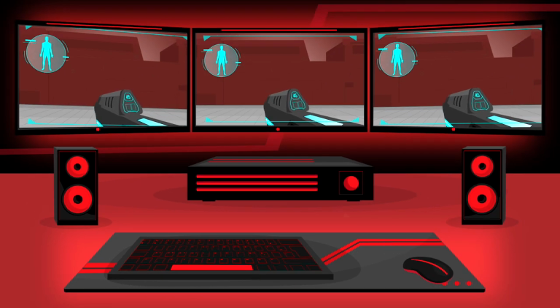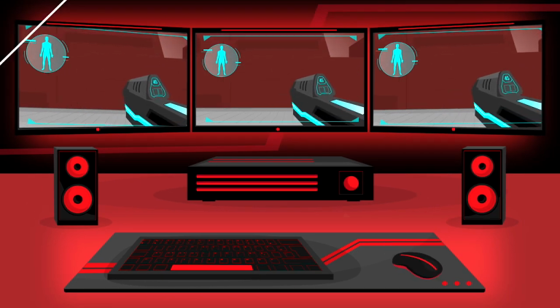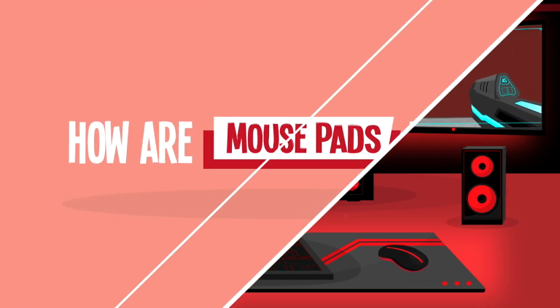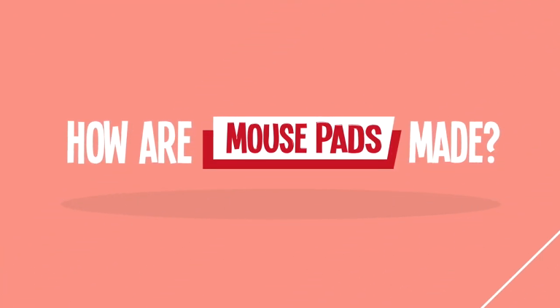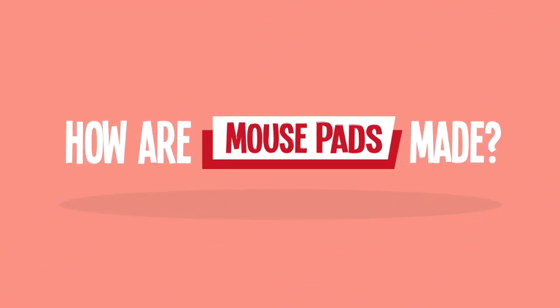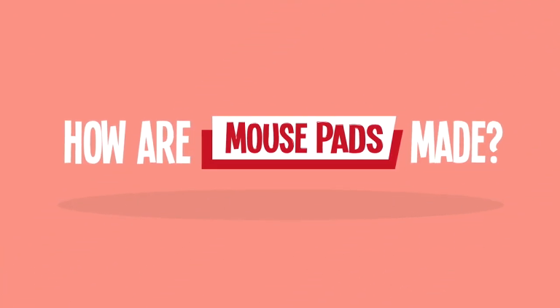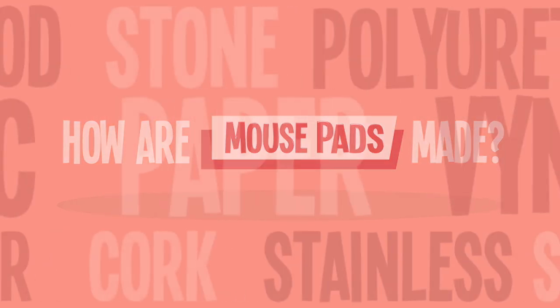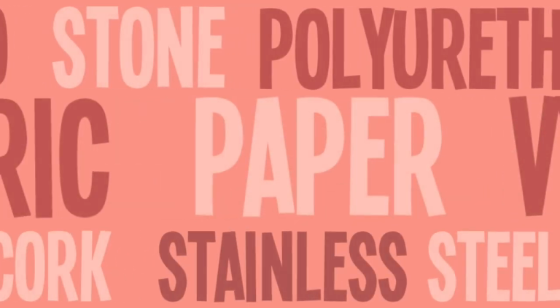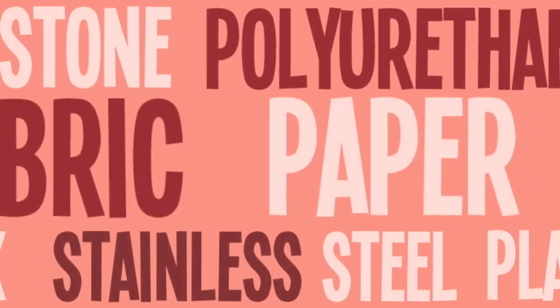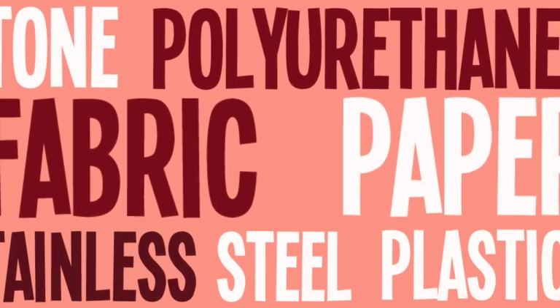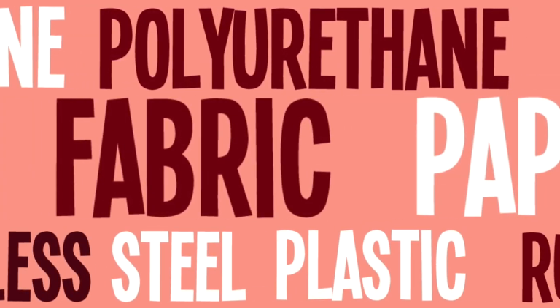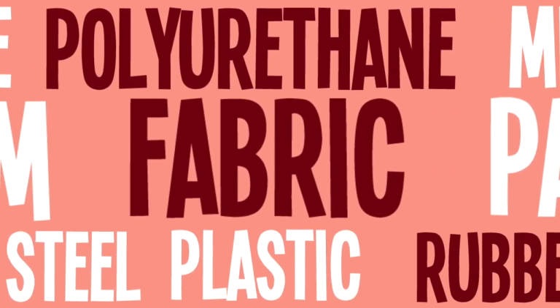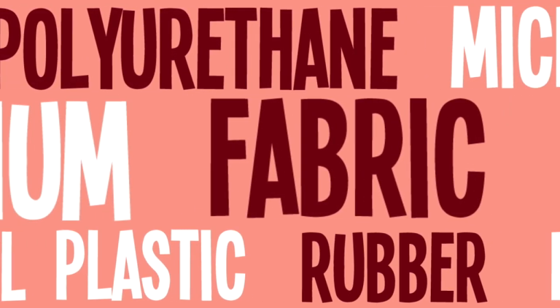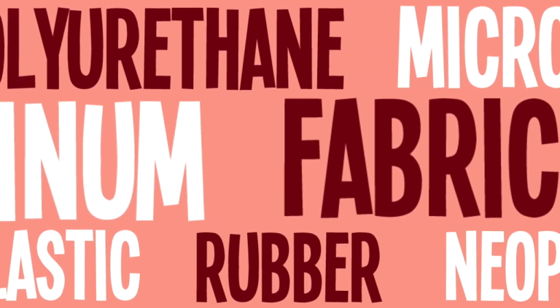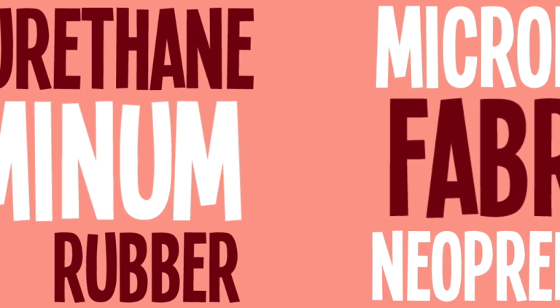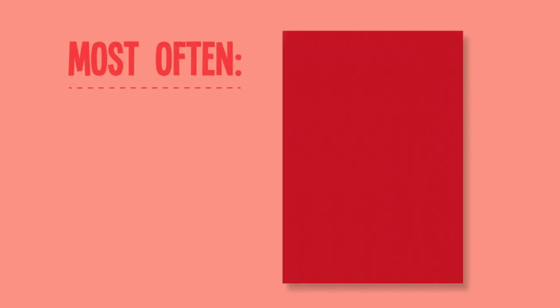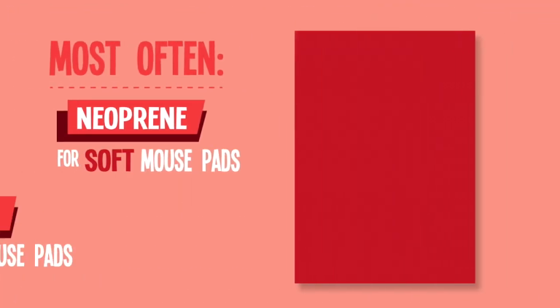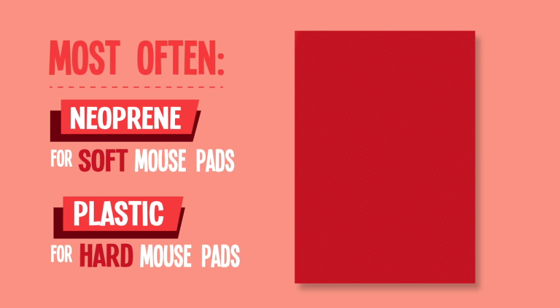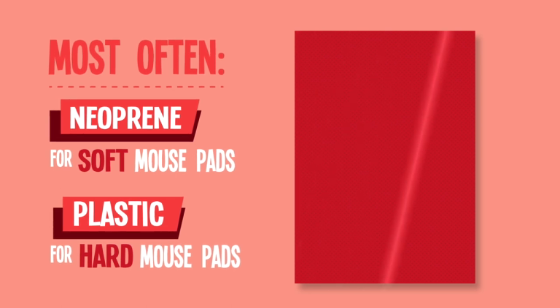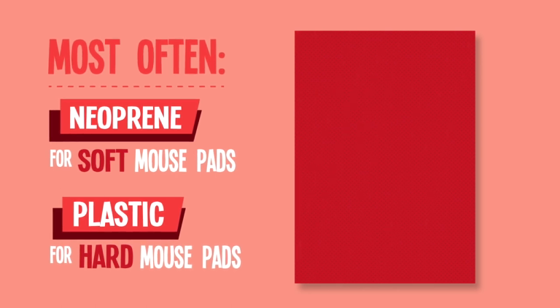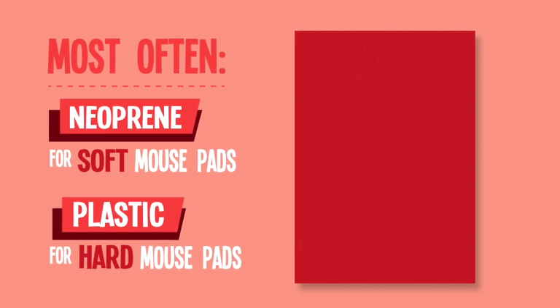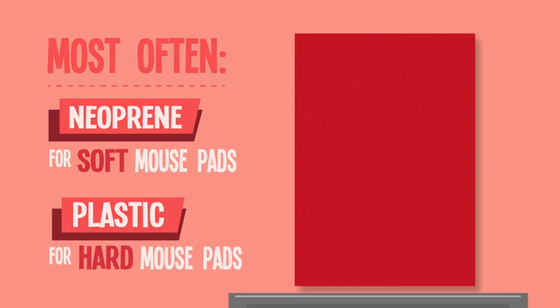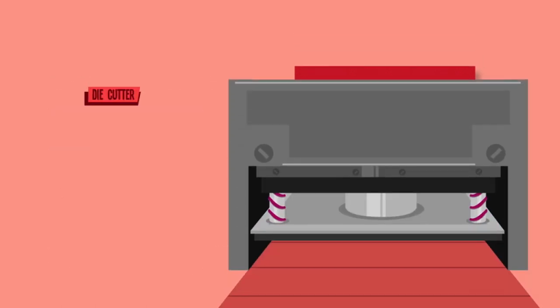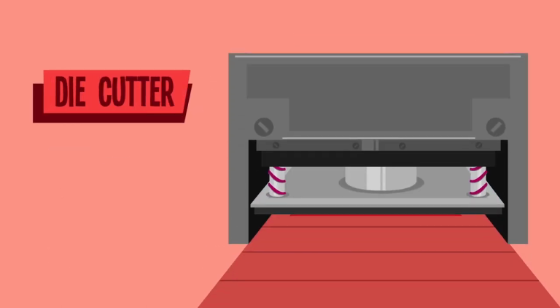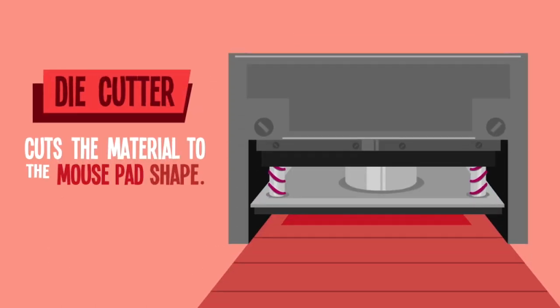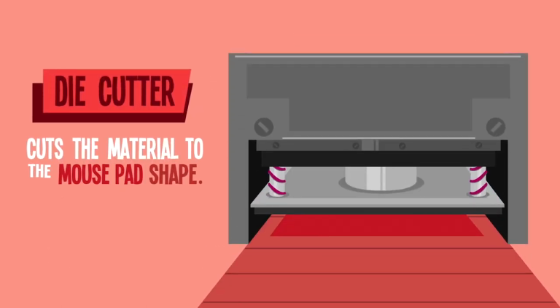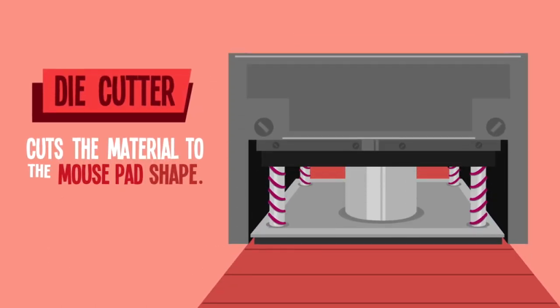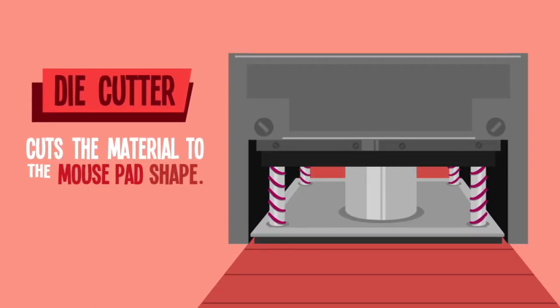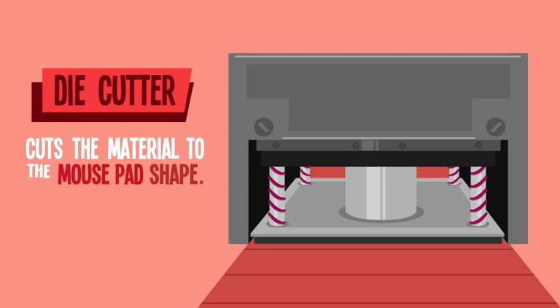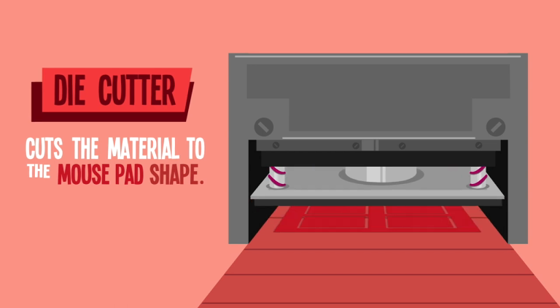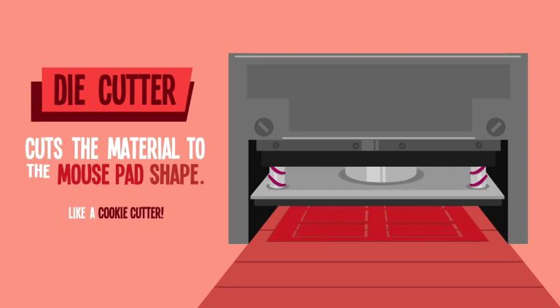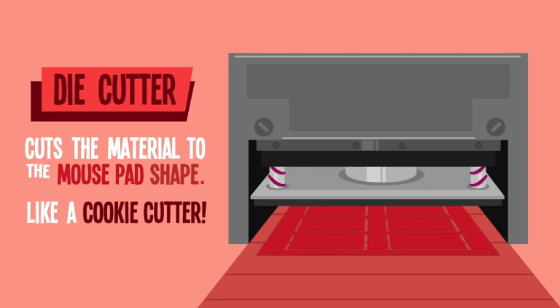So, how are mousepads made? Well, mousepads are constructed from a lot of different materials. First, sheets of hard or soft material are measured and loaded into a large die cutter, where they are stamped to size, like a giant cookie cutter.